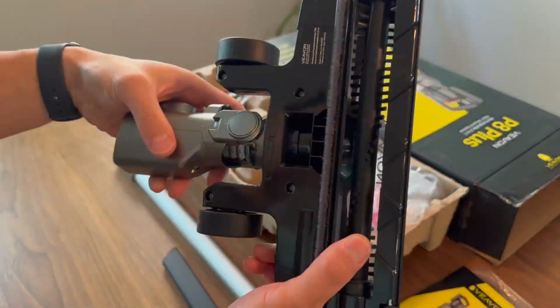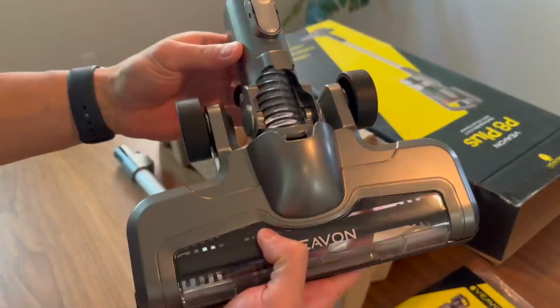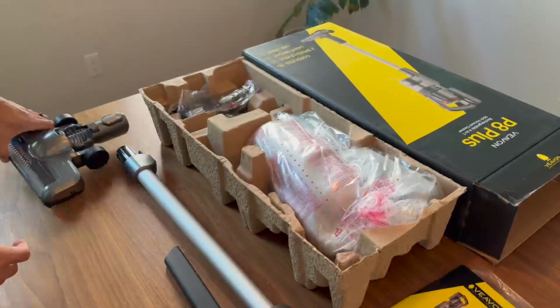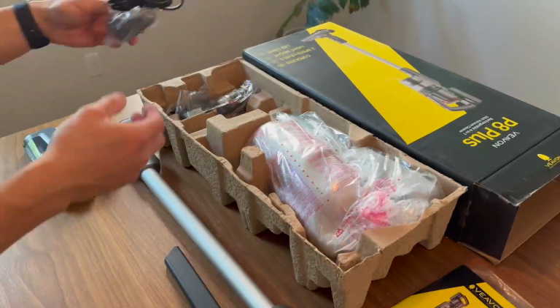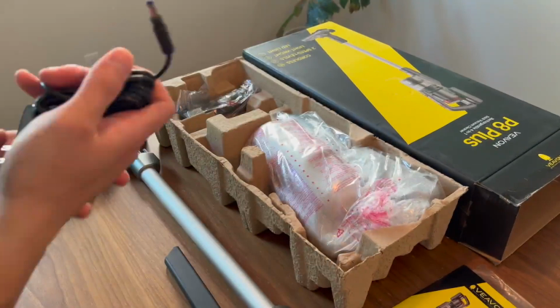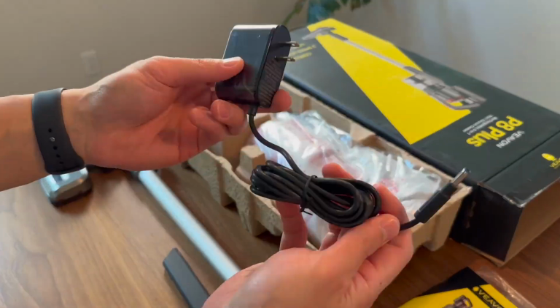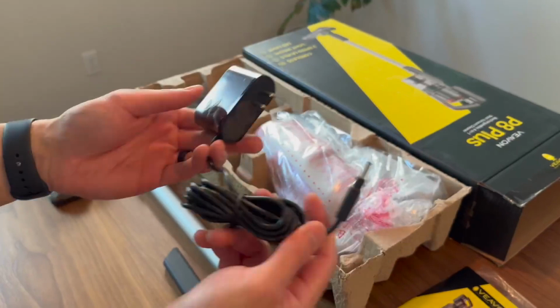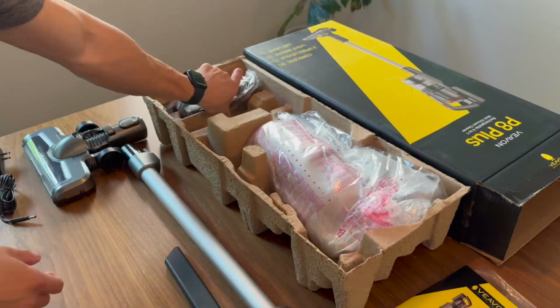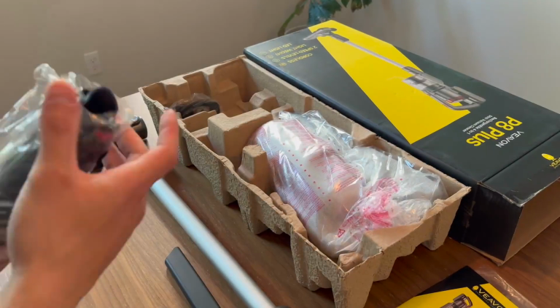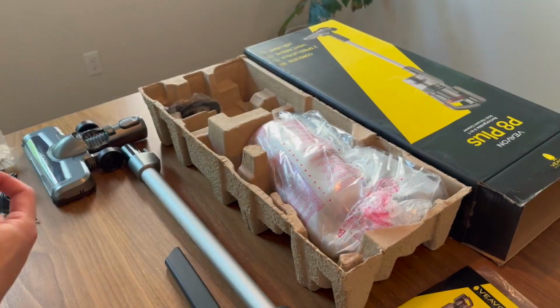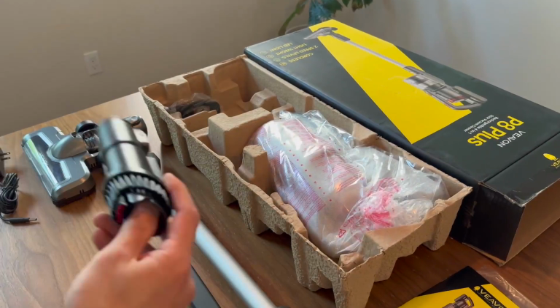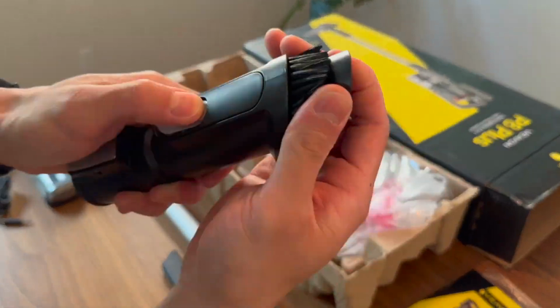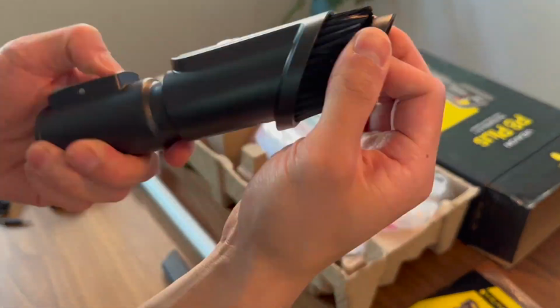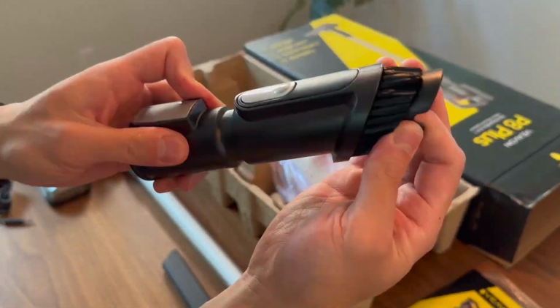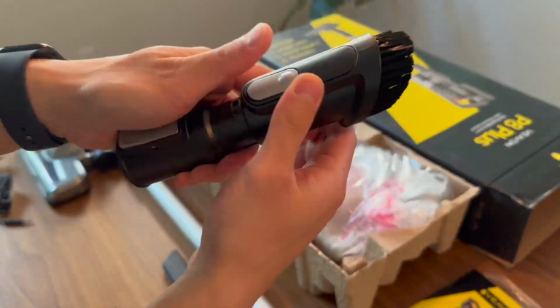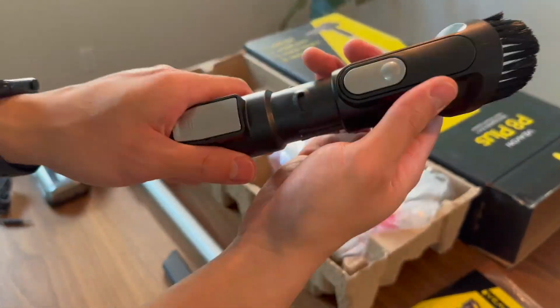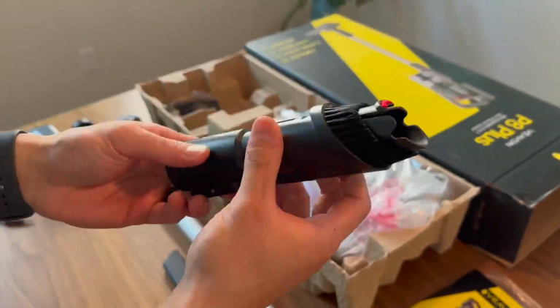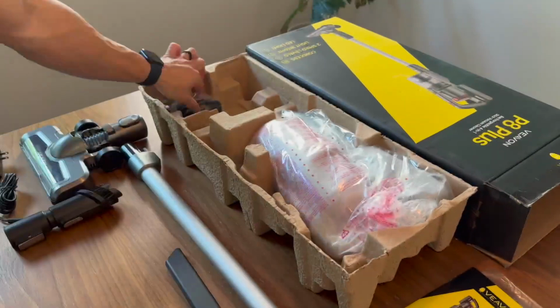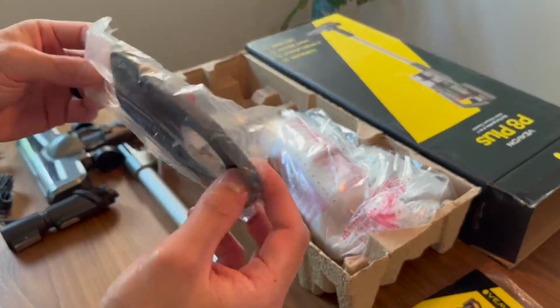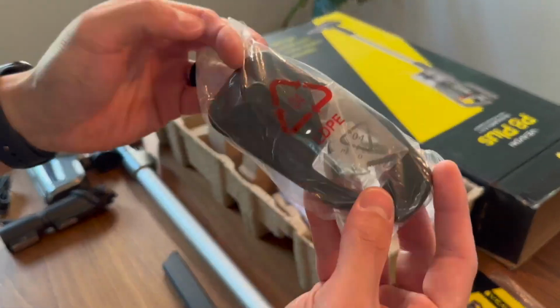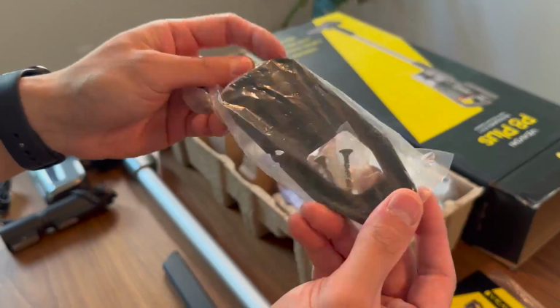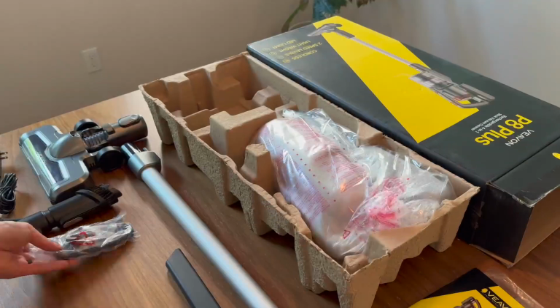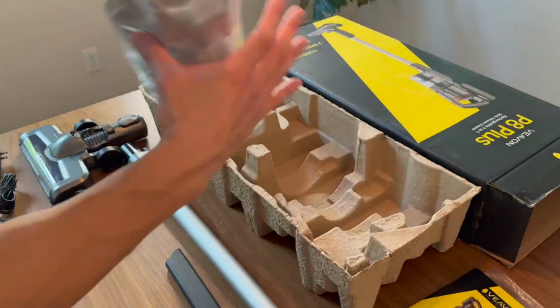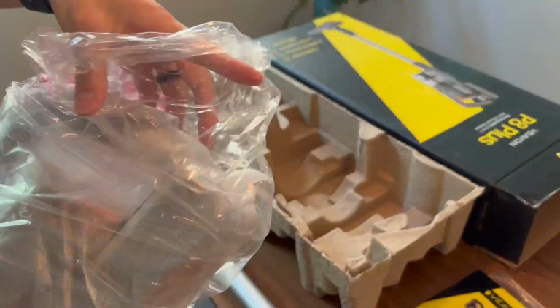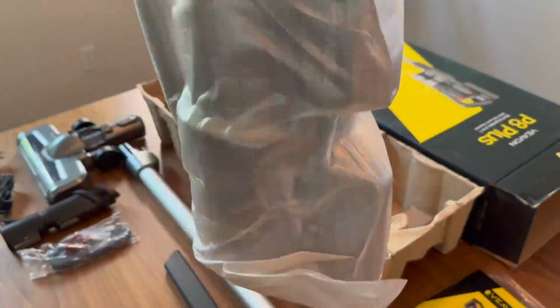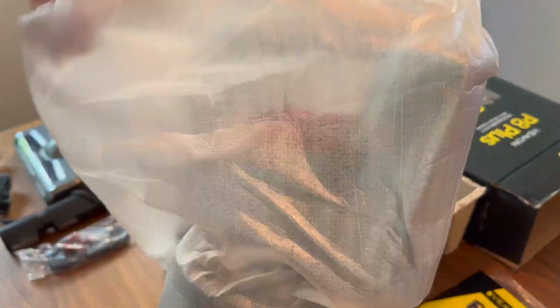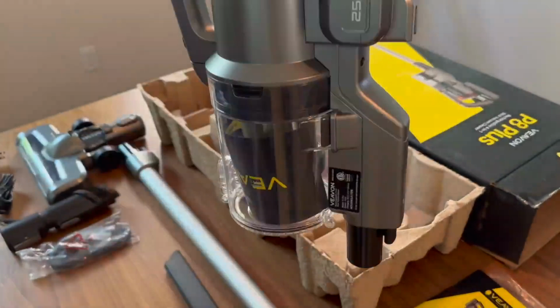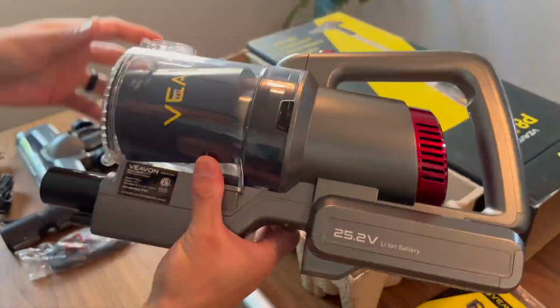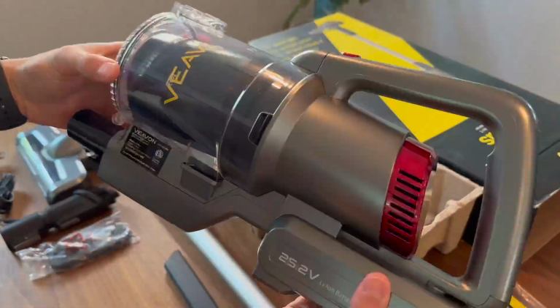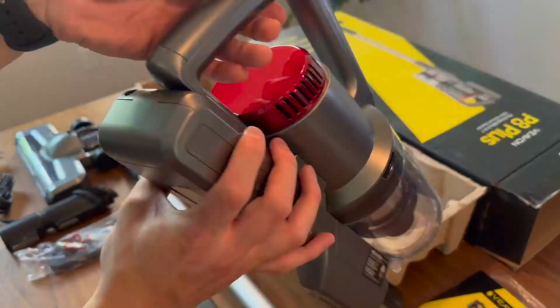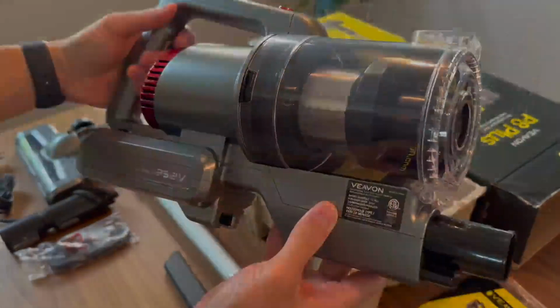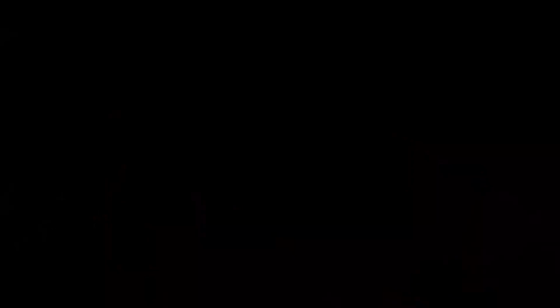With the rechargeable lithium-ion battery technology, this vacuum cleaner runs for up to 40 minutes for whole home cleaning. The 0.6 liter front dustbin capacity allows you to put the vacuum cleaner completely flat and easy to reach under the bed and furniture.